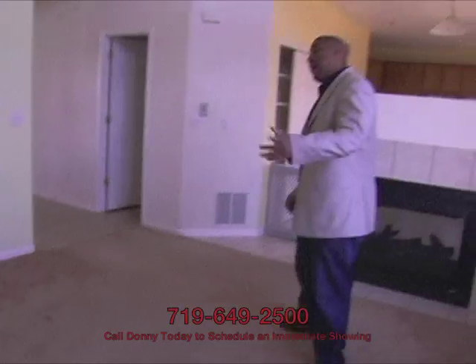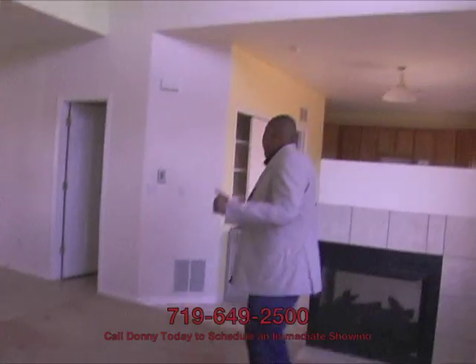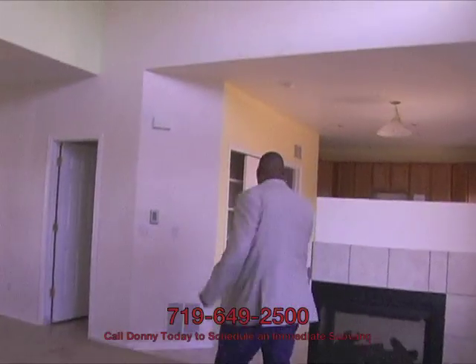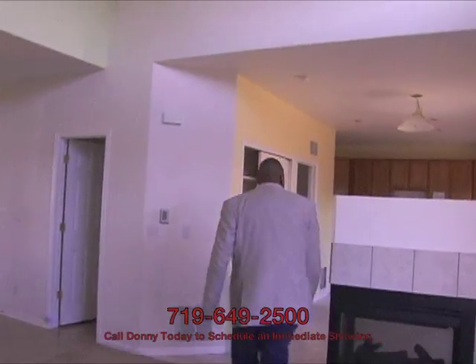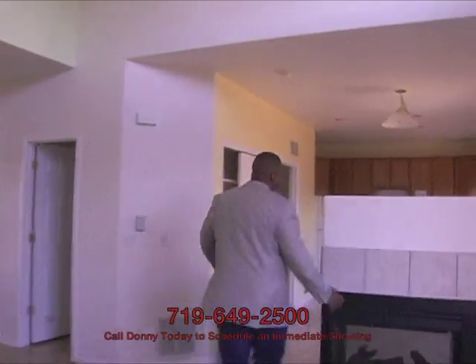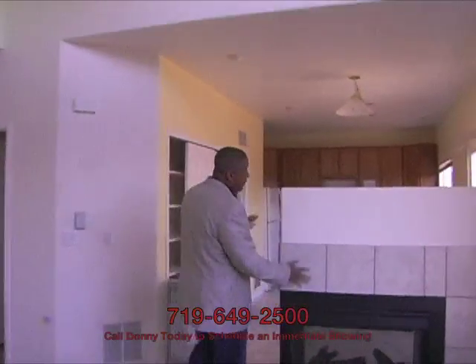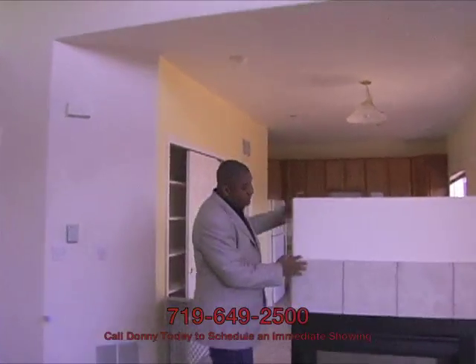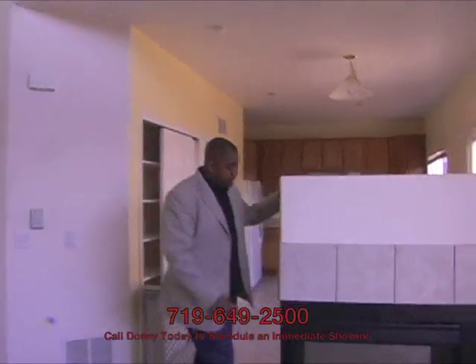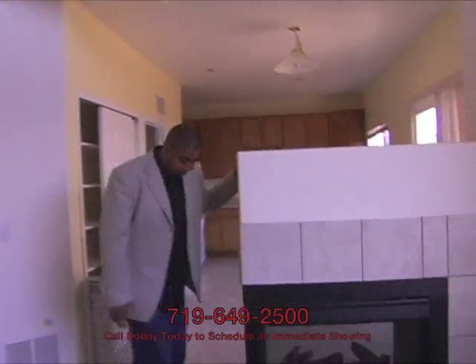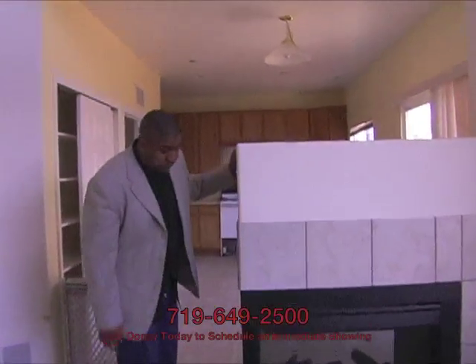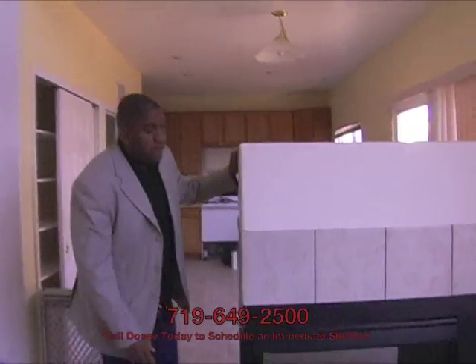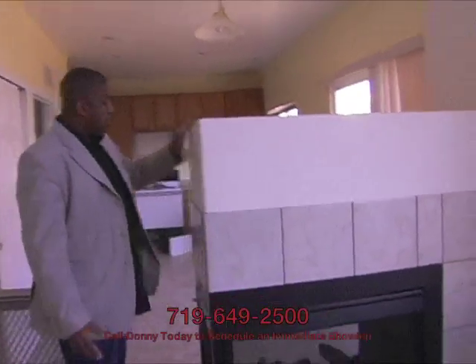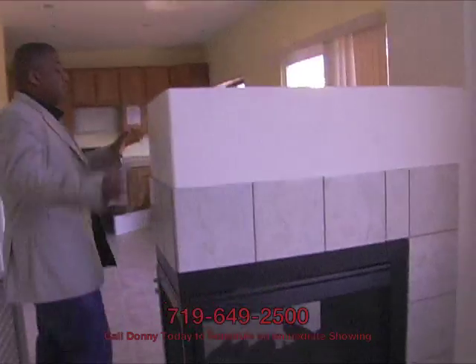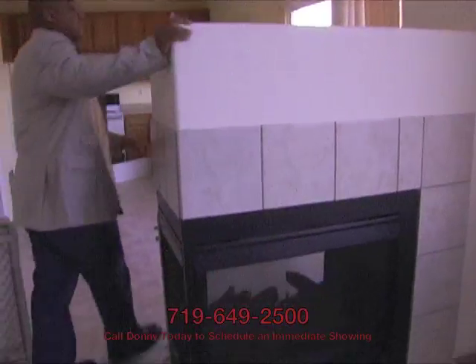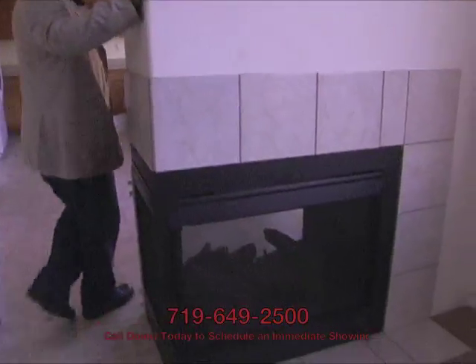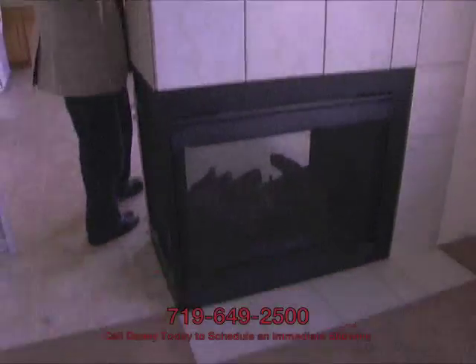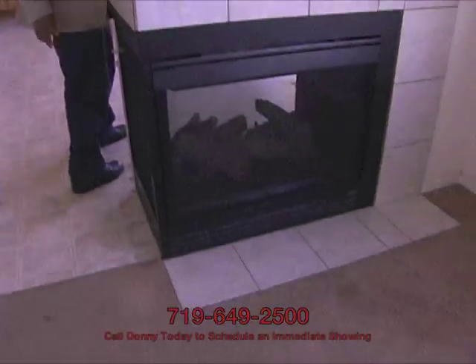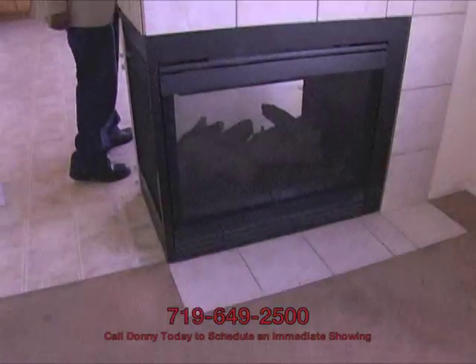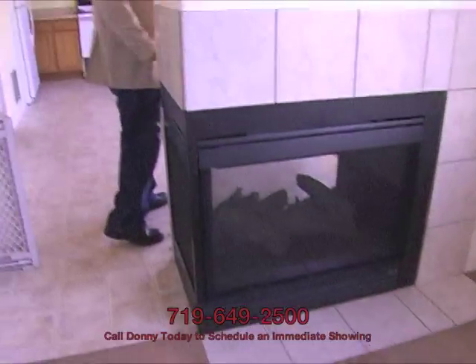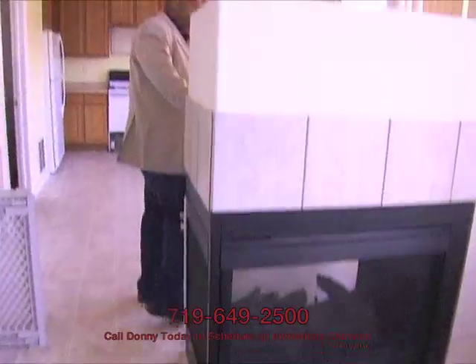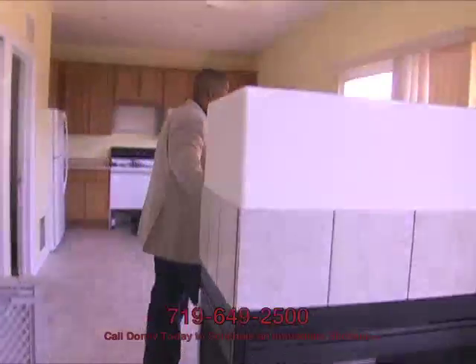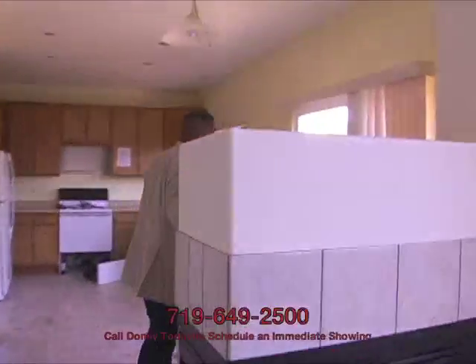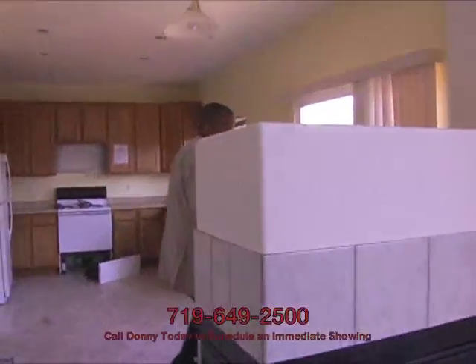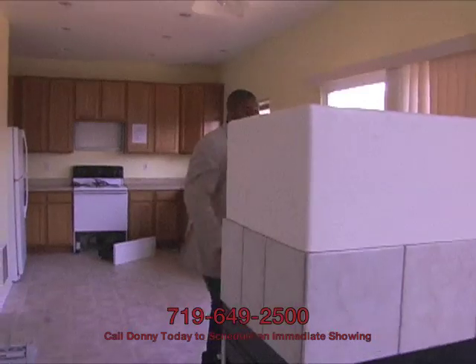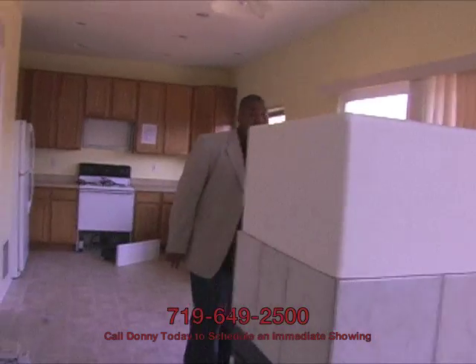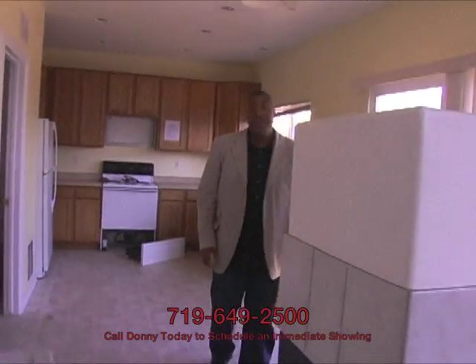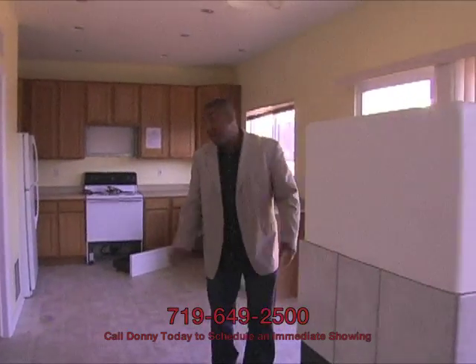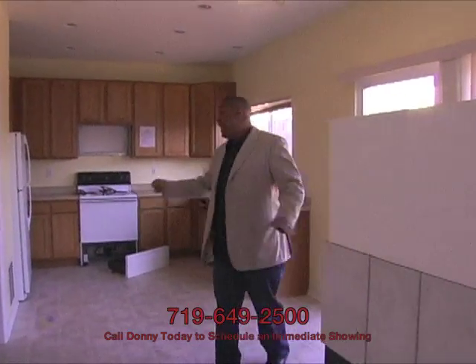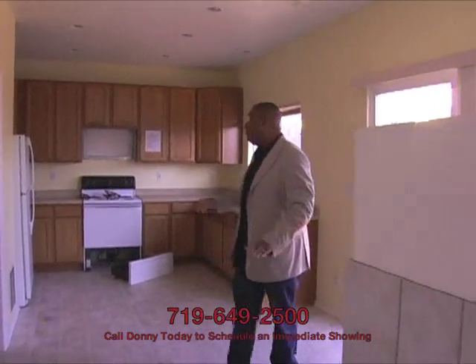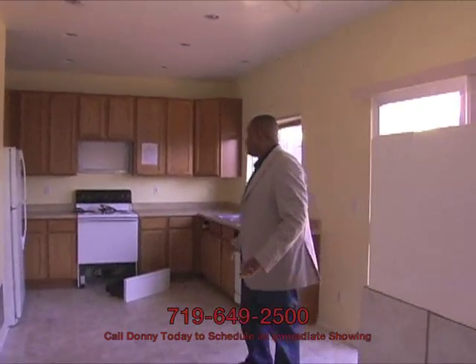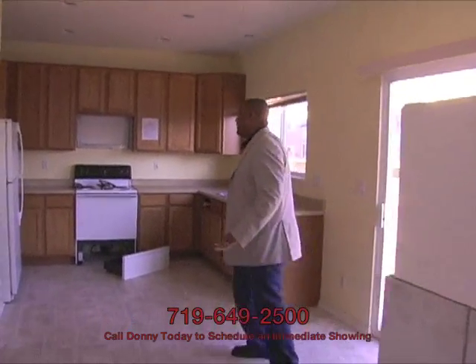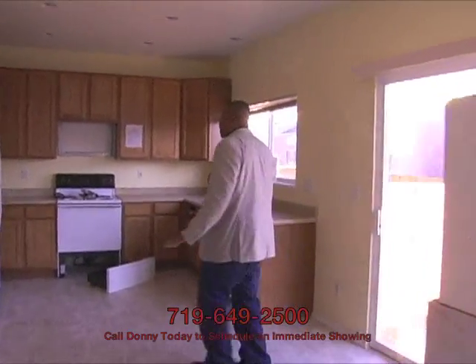Back behind you, we're going to find the fireplace area. It's got kind of a fireplace island which is a nice touch. This is a gas fireplace based on the era. And then we enter into the kitchen.